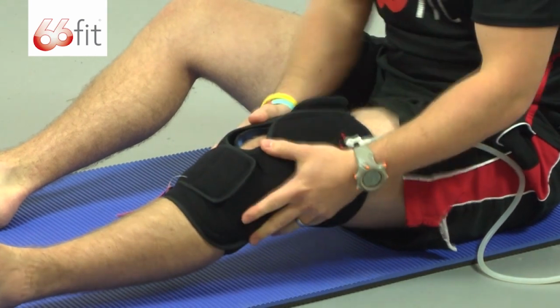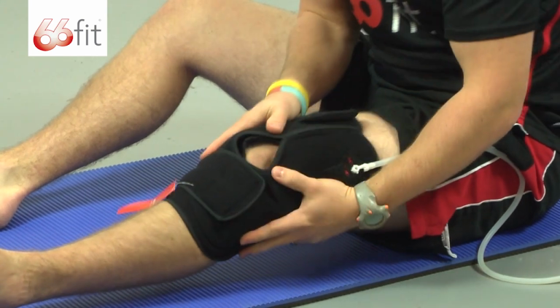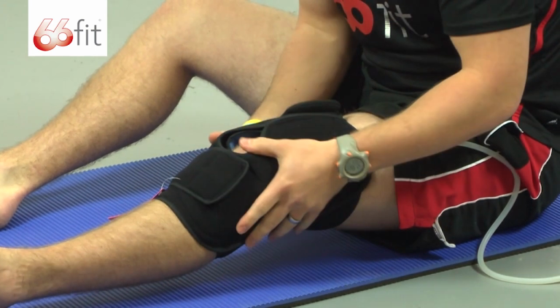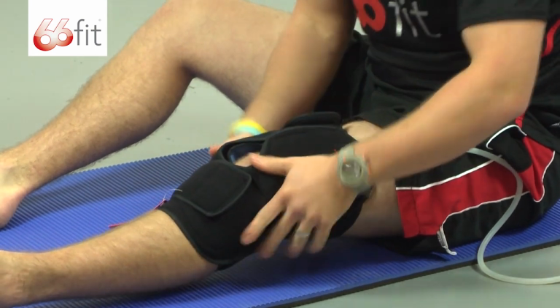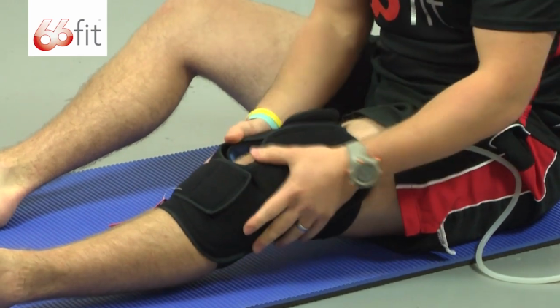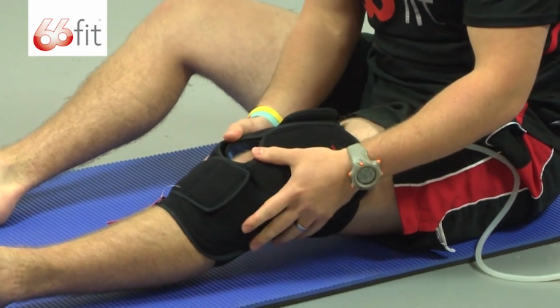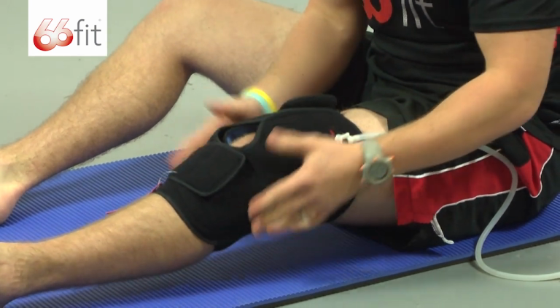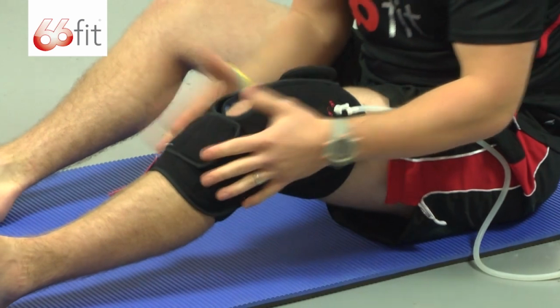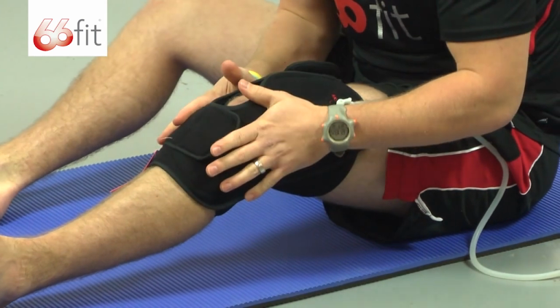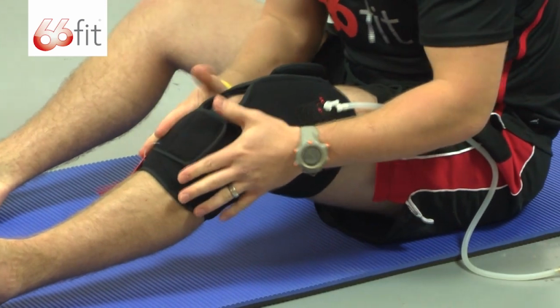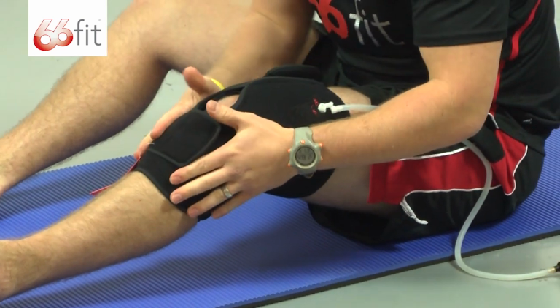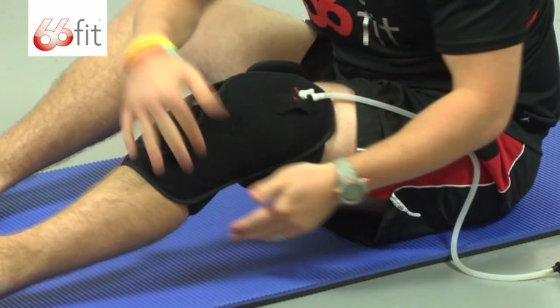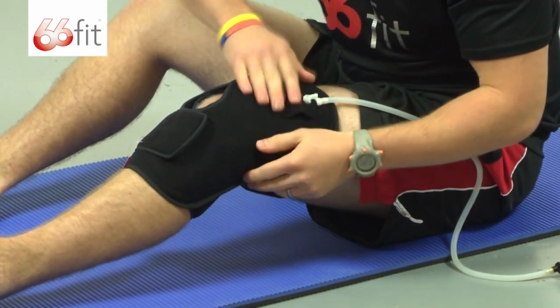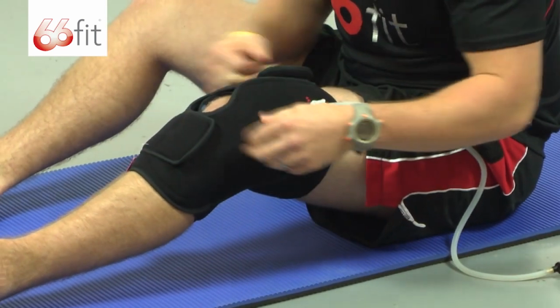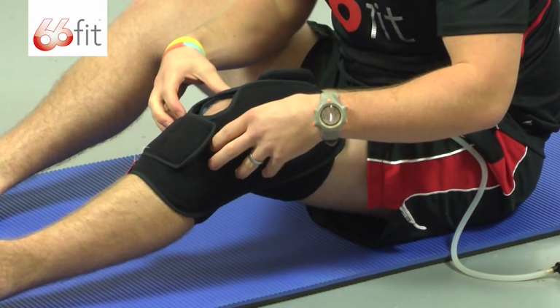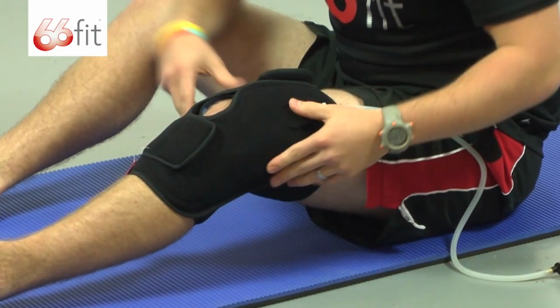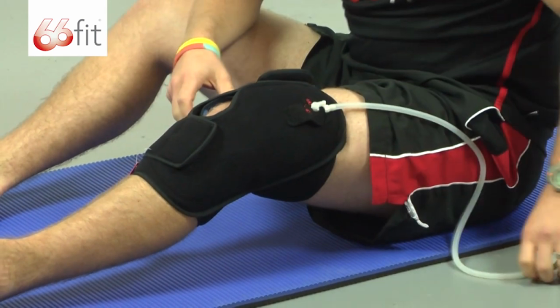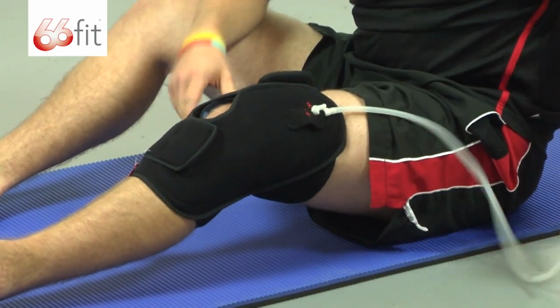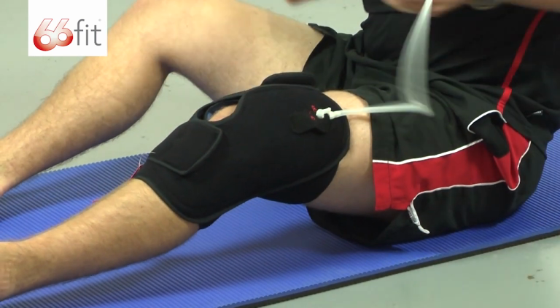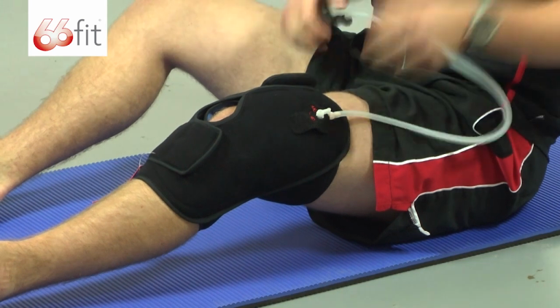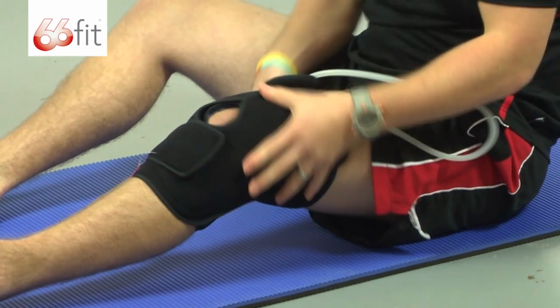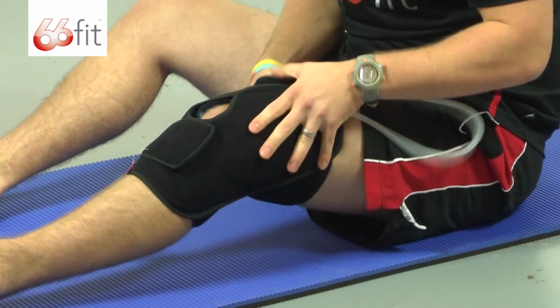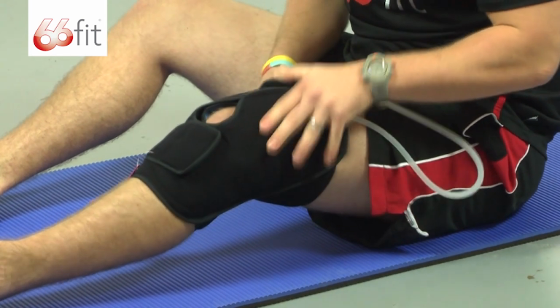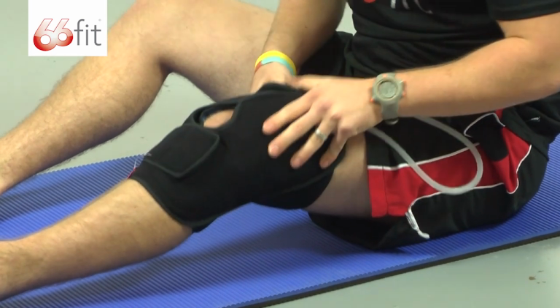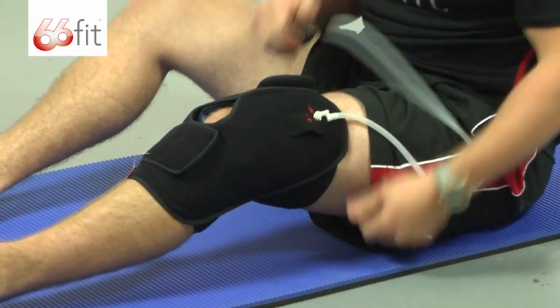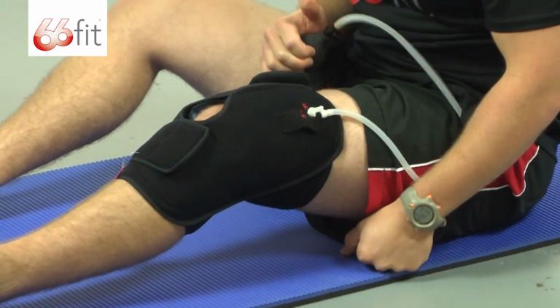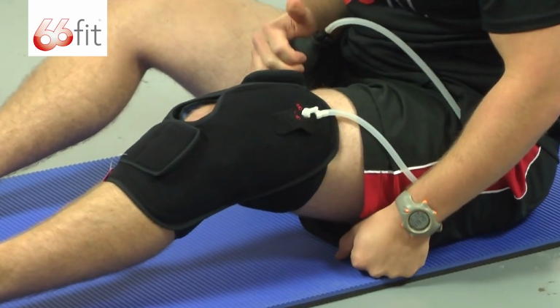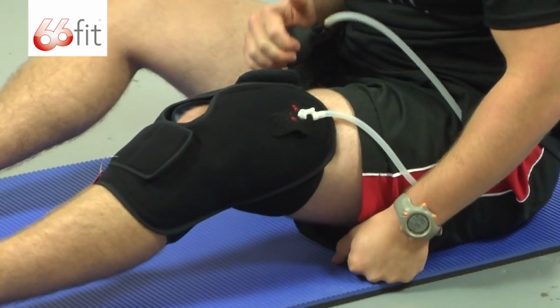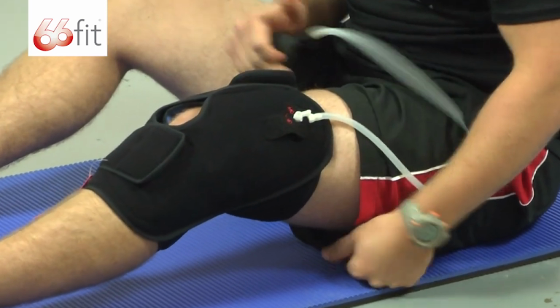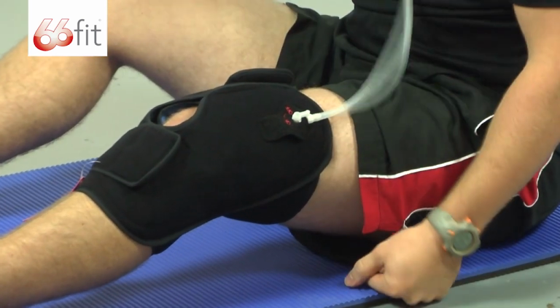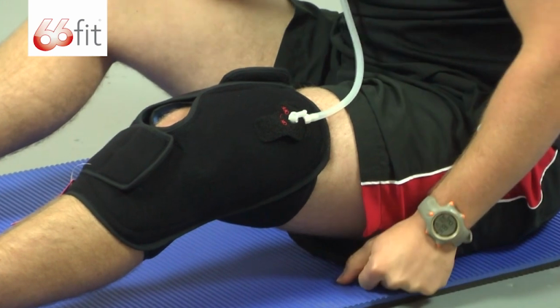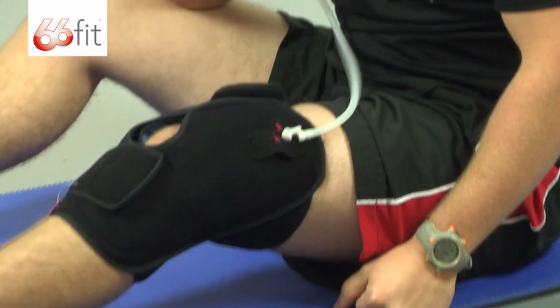Now when that's on your knee, that's going to be providing plenty of cold for the affected area around the sides. Once you've got that on, you can increase the compression and pressure on it using the hand pump.